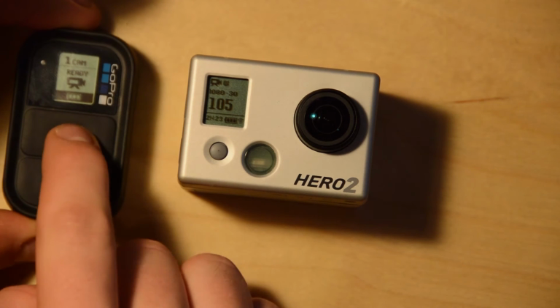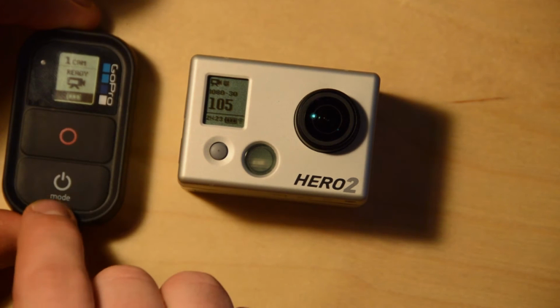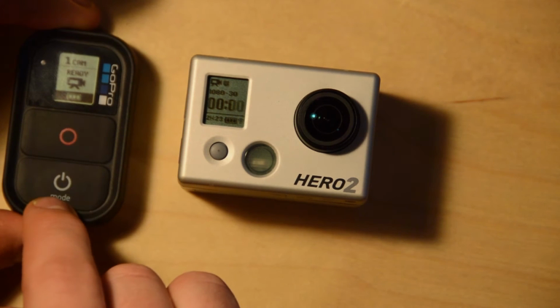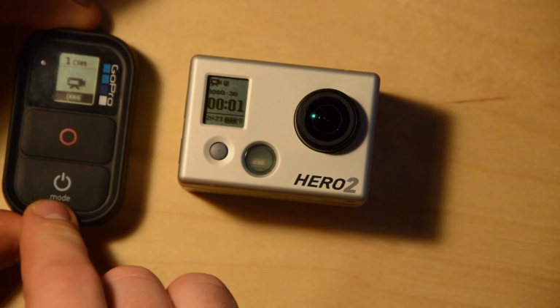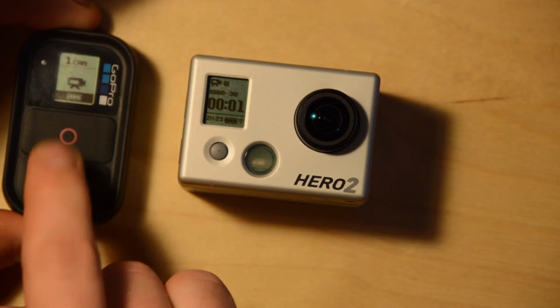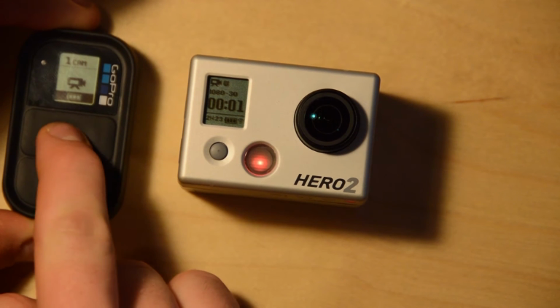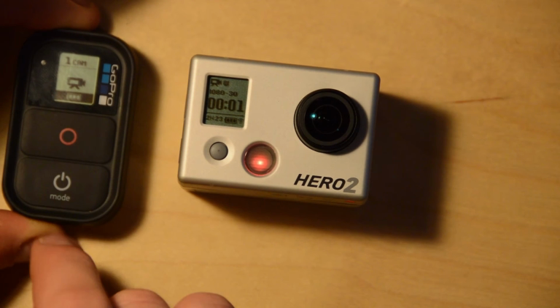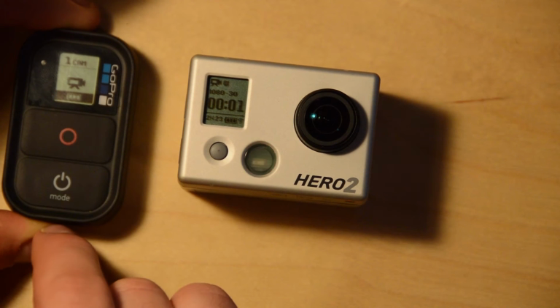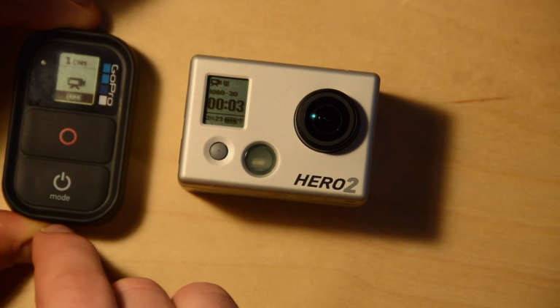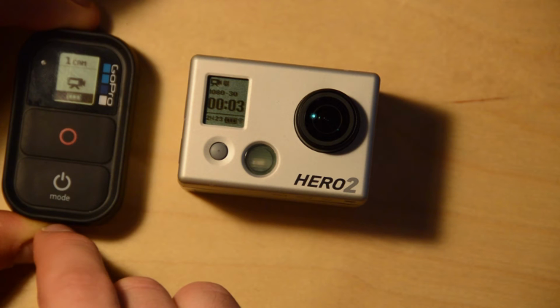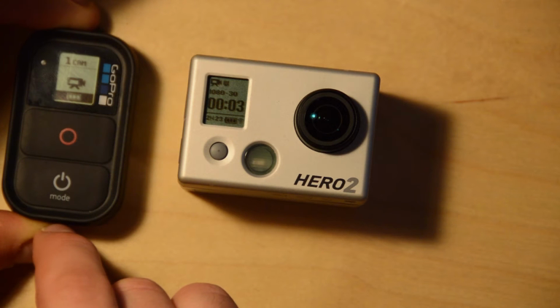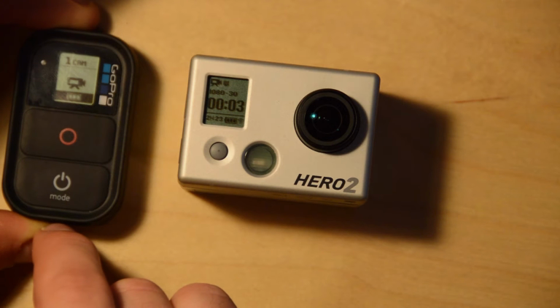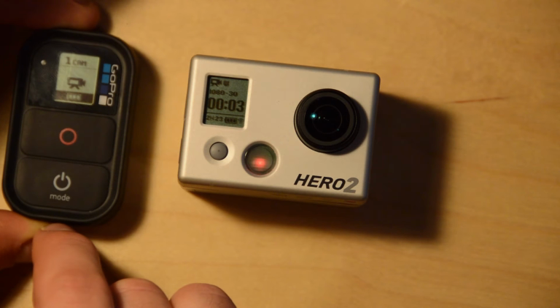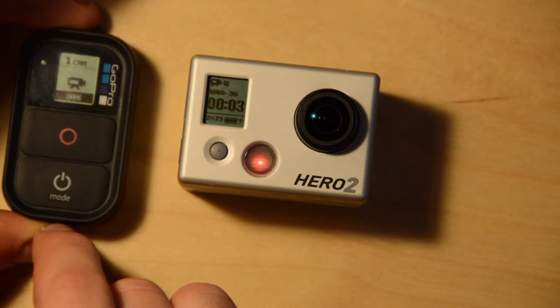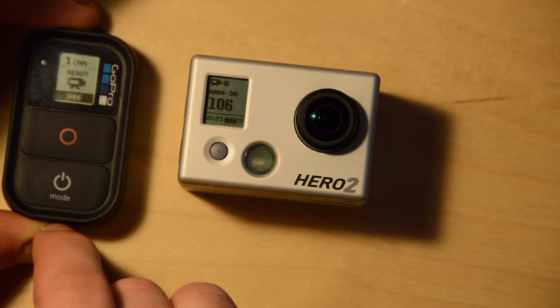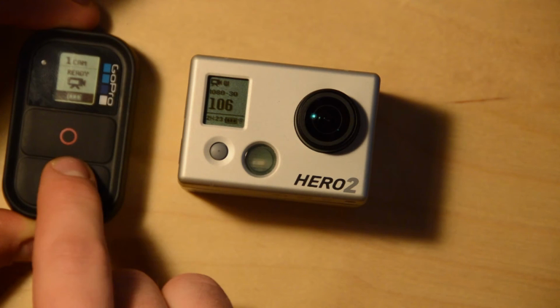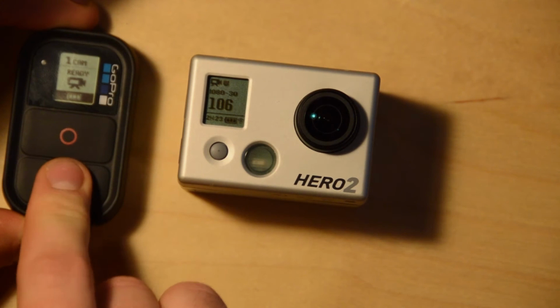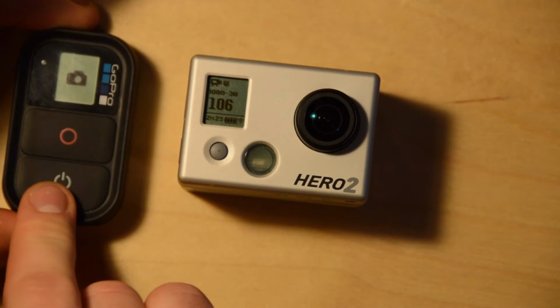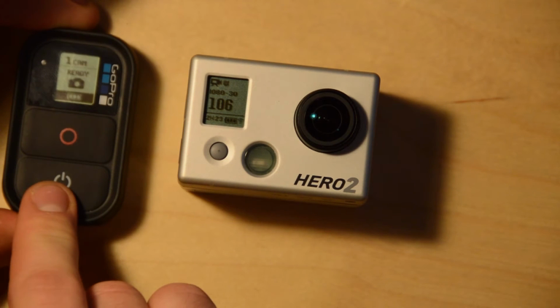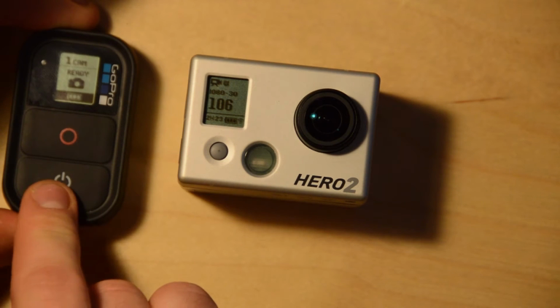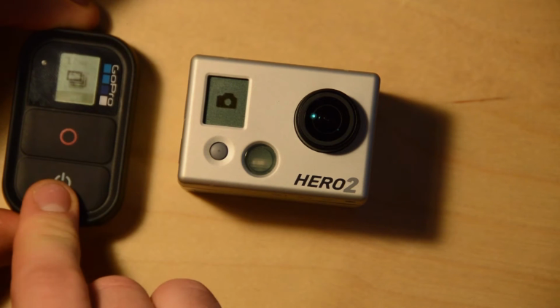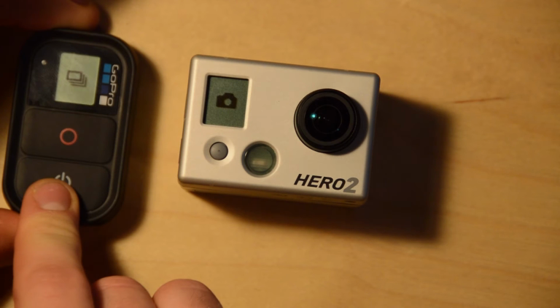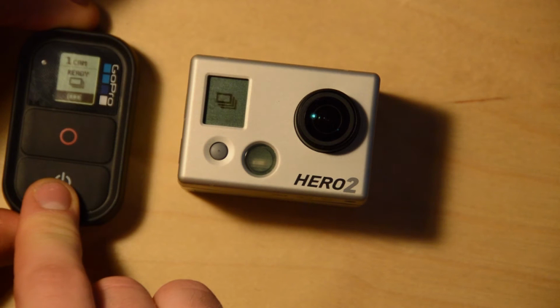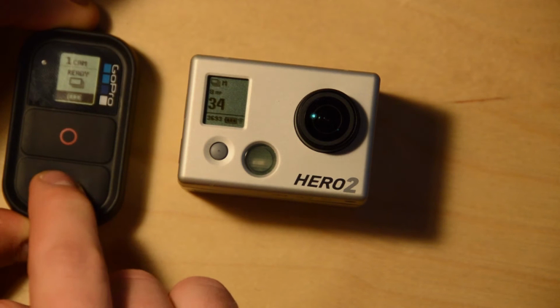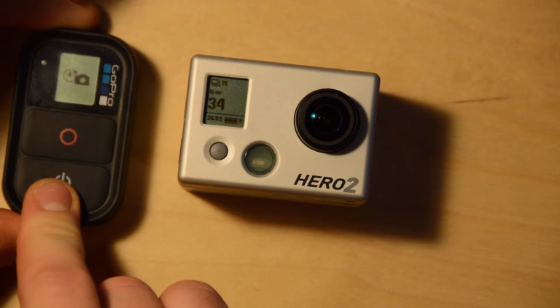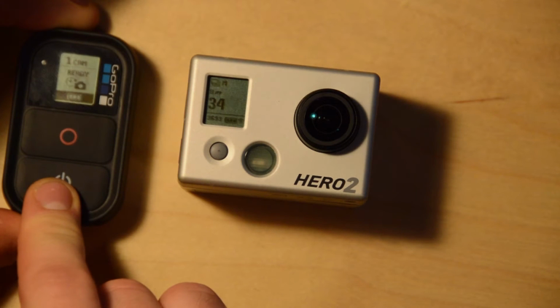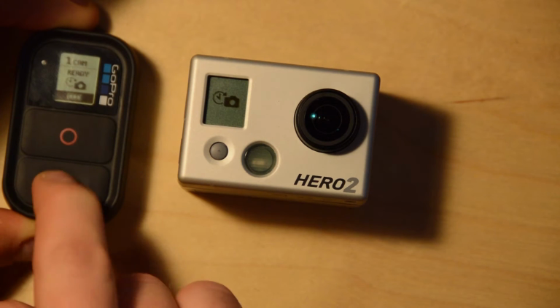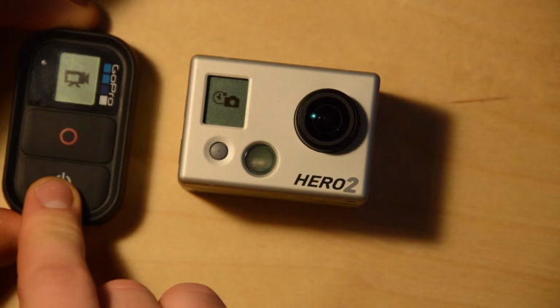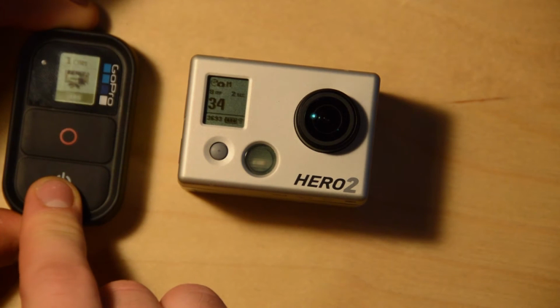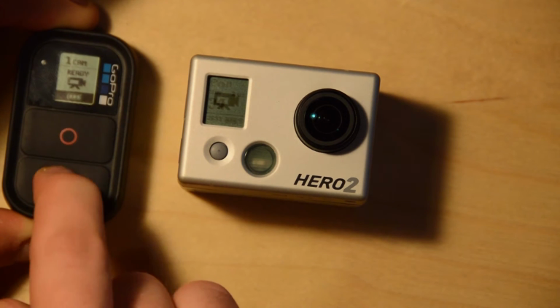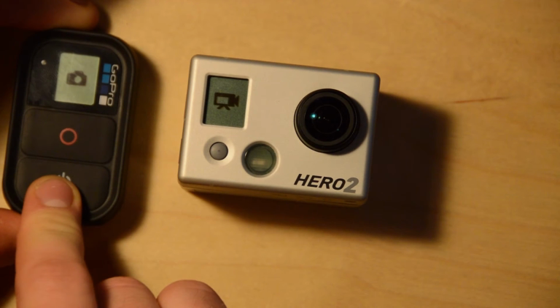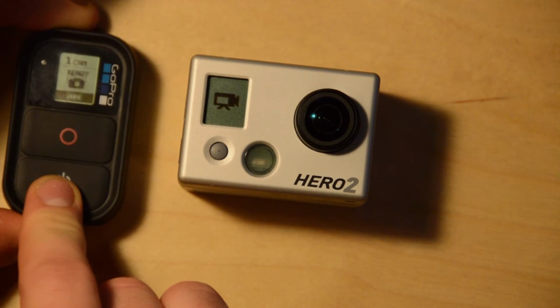So if we hit record, it records. If we push mode, we can scroll through the modes.